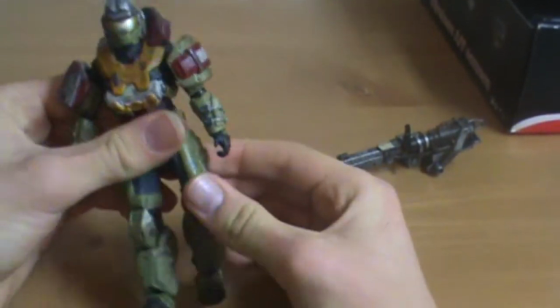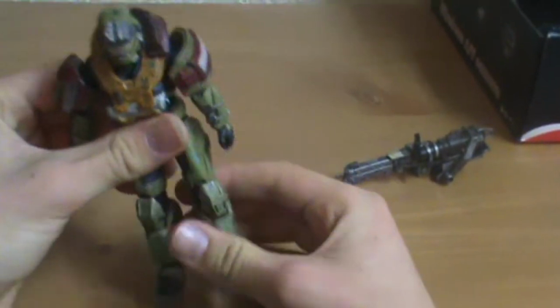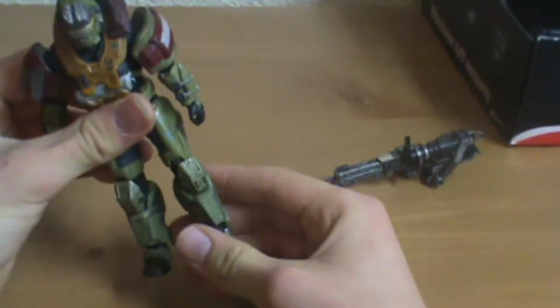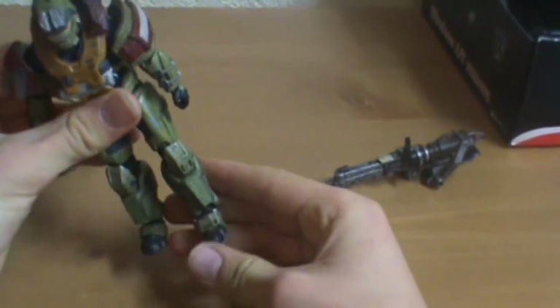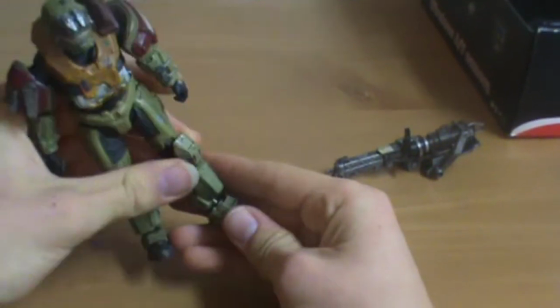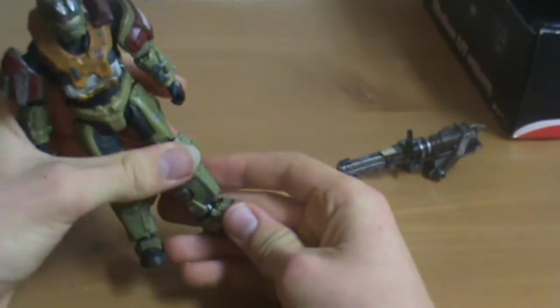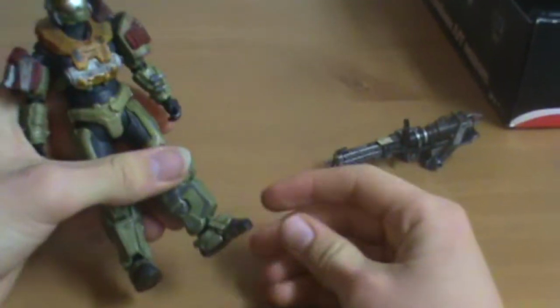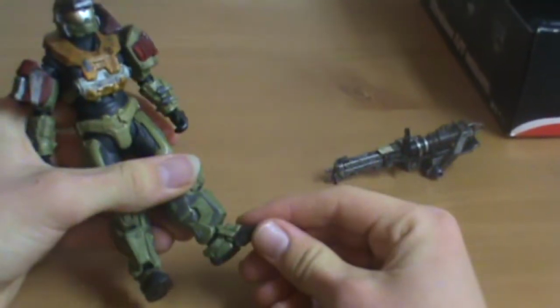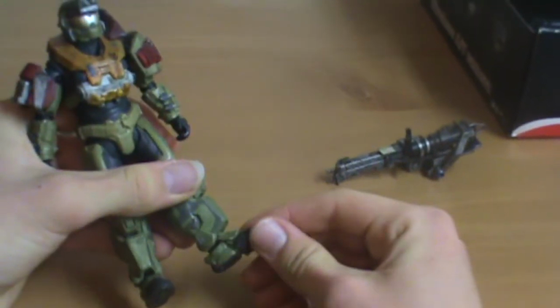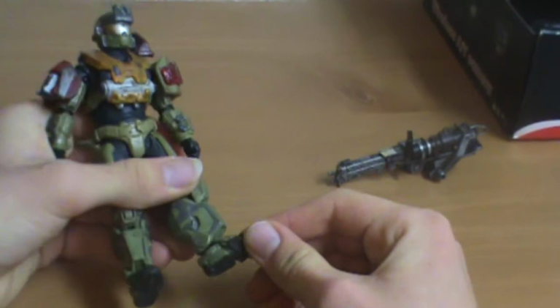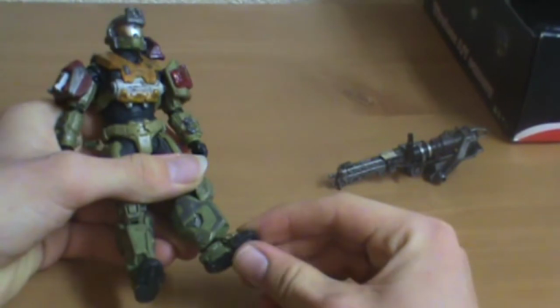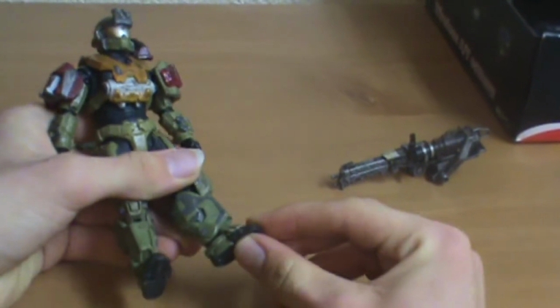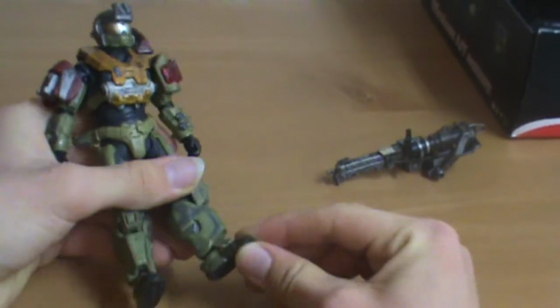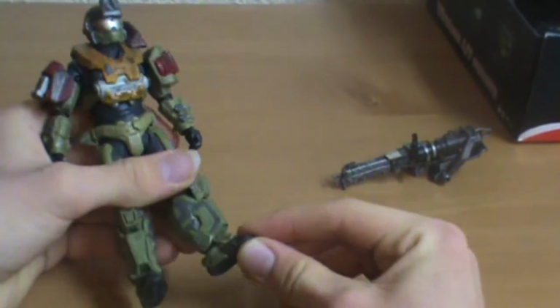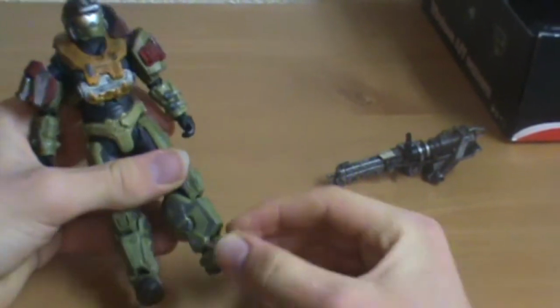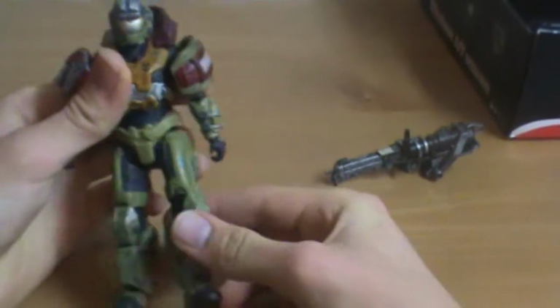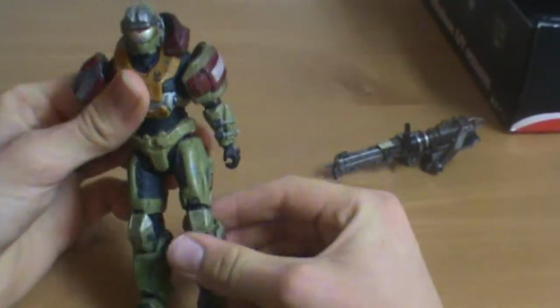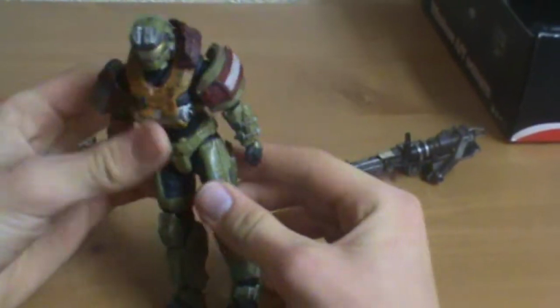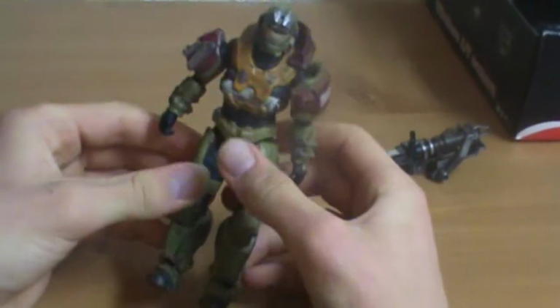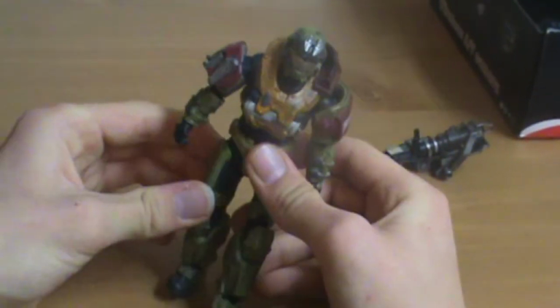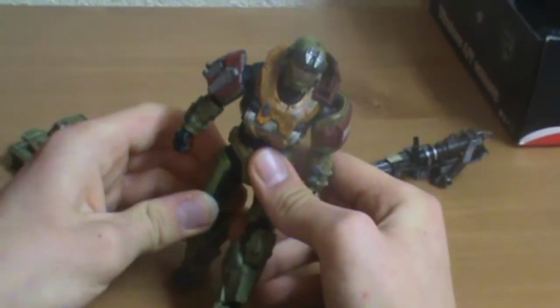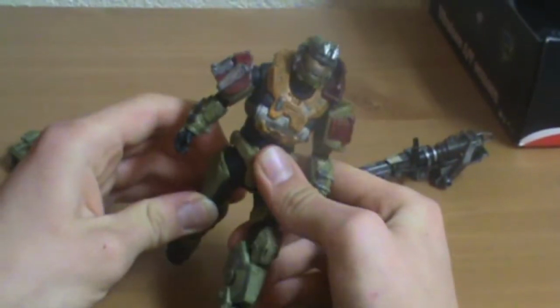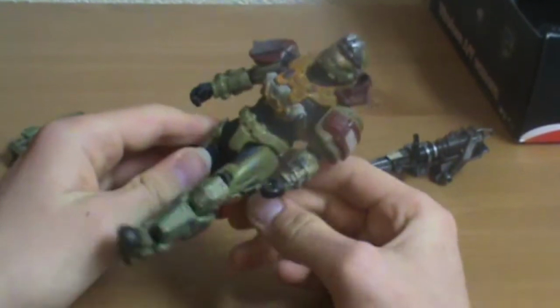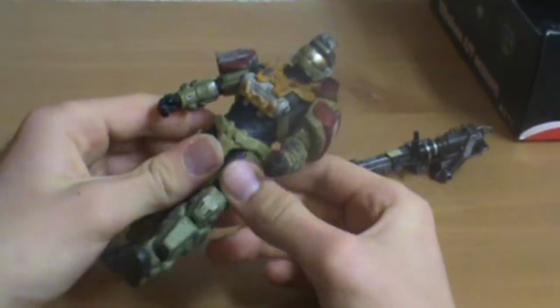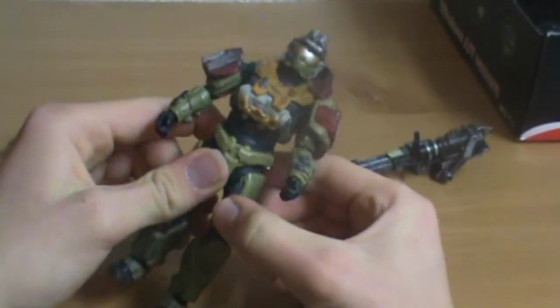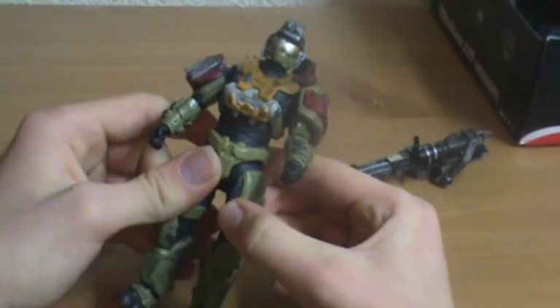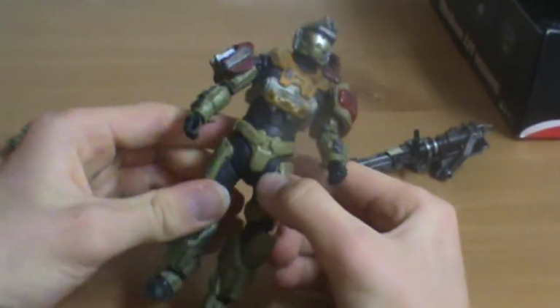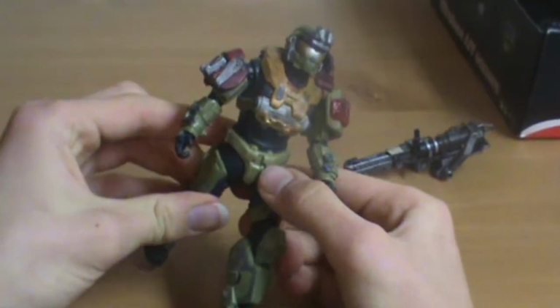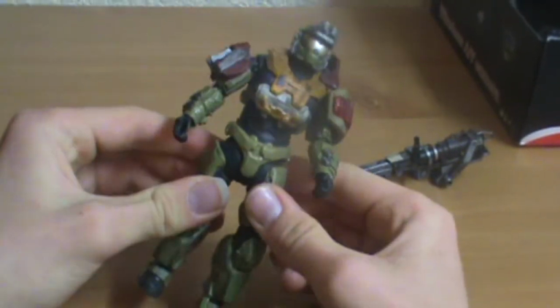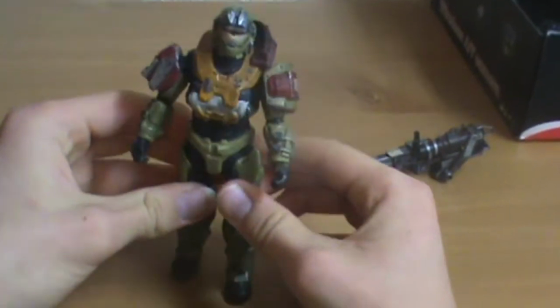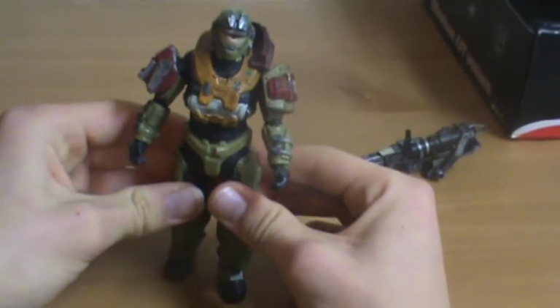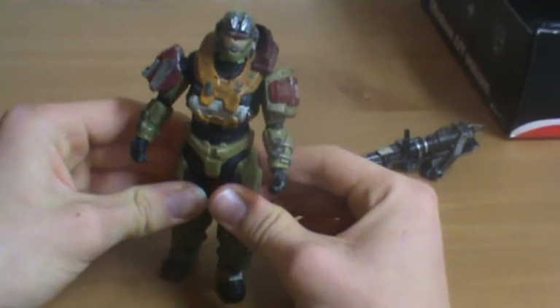Gear joints in his feet and knees — that's kind of cool. The tip of his foot has its own joint. His legs can move back and forth and spin.